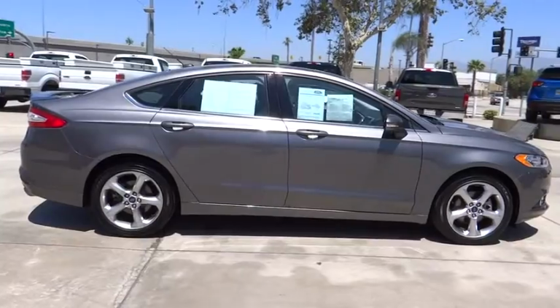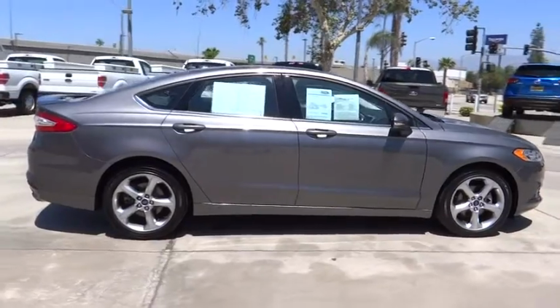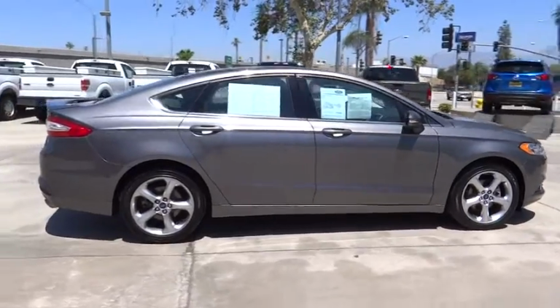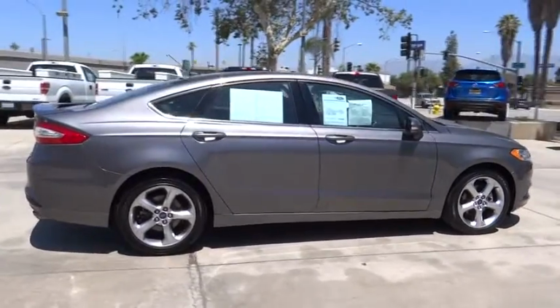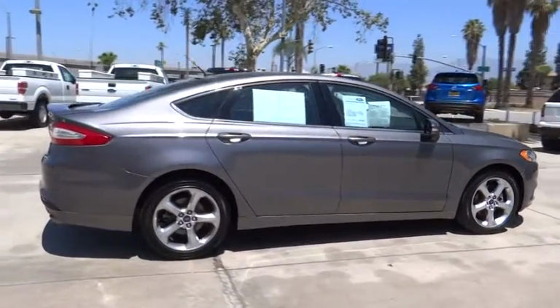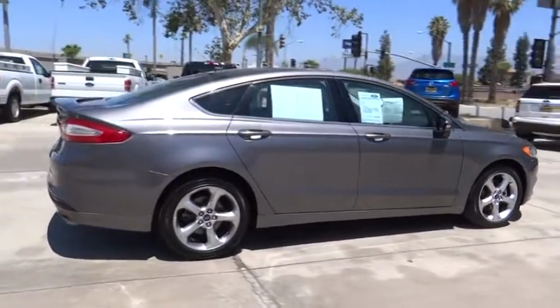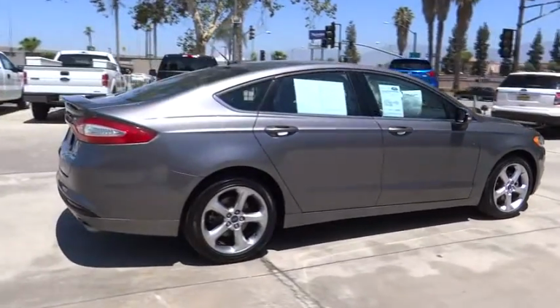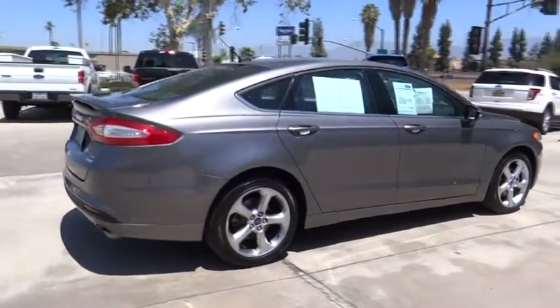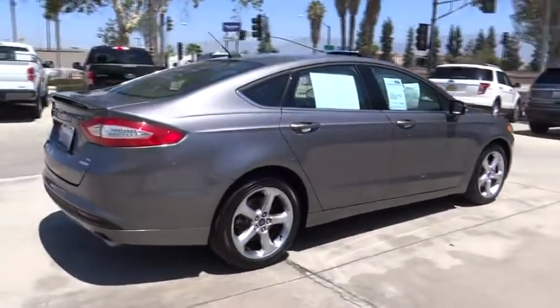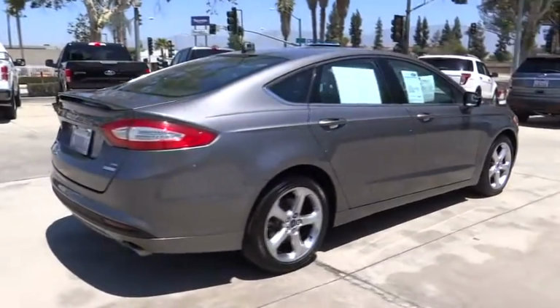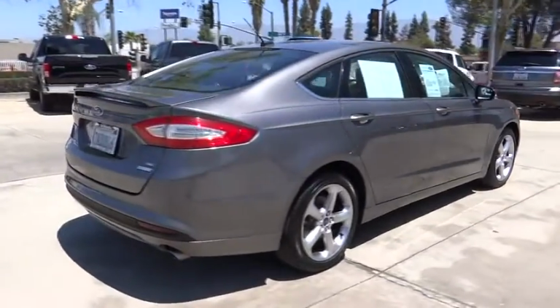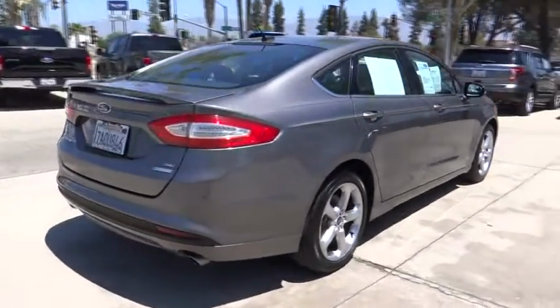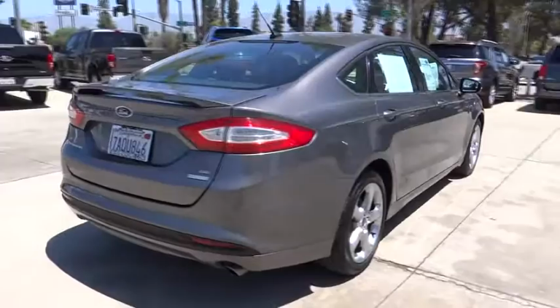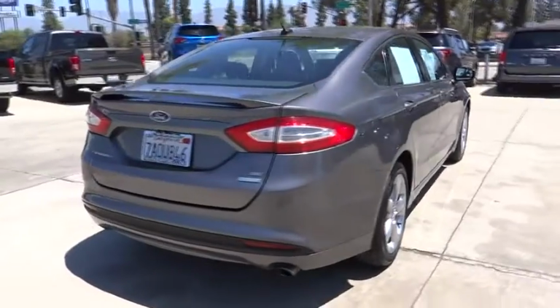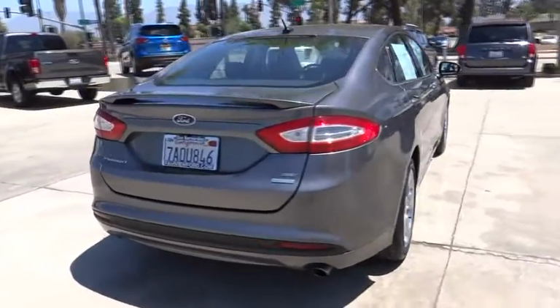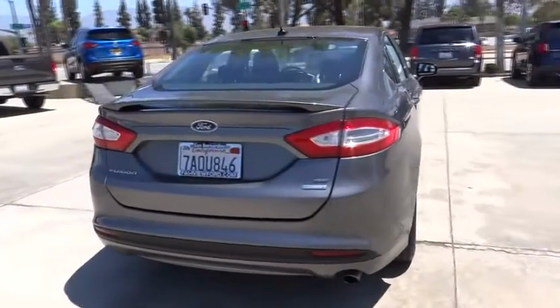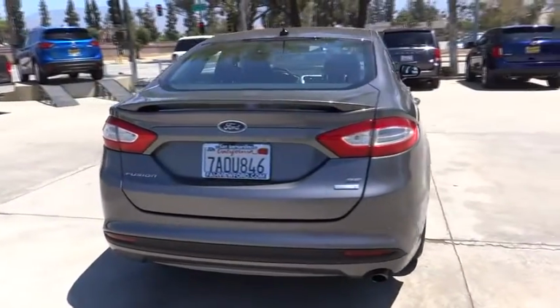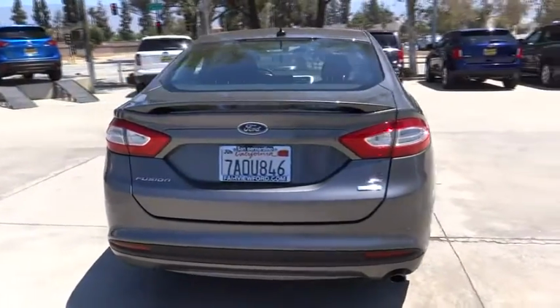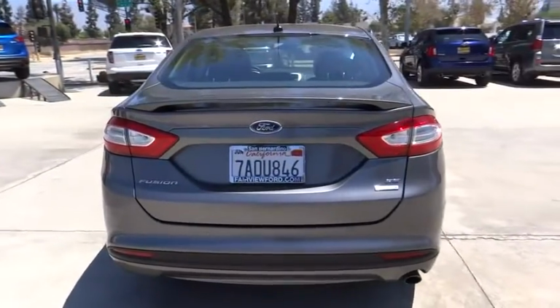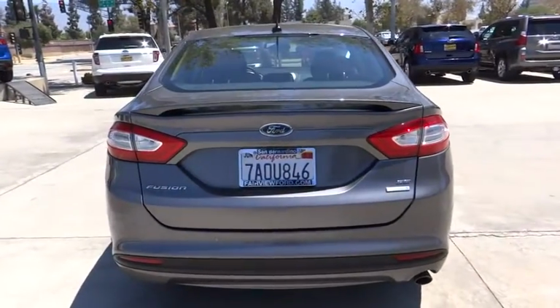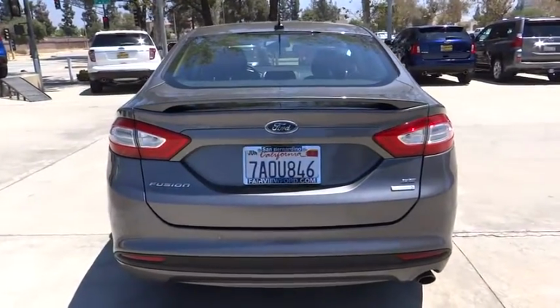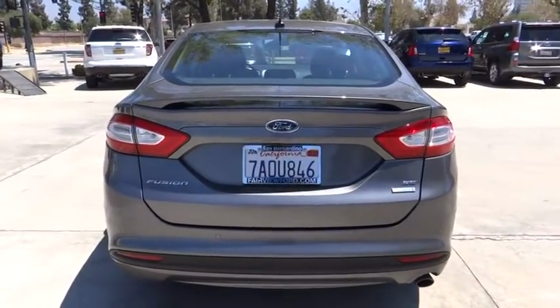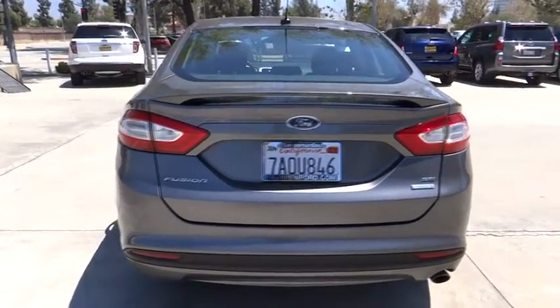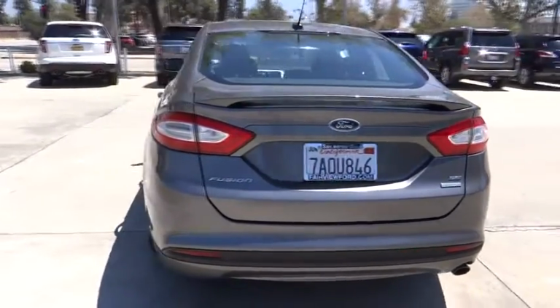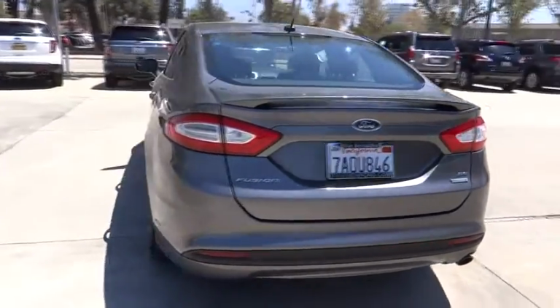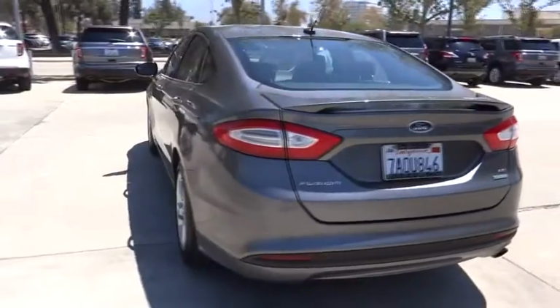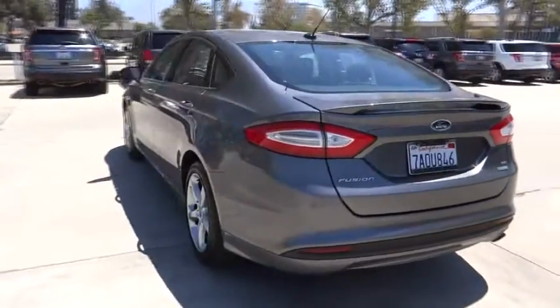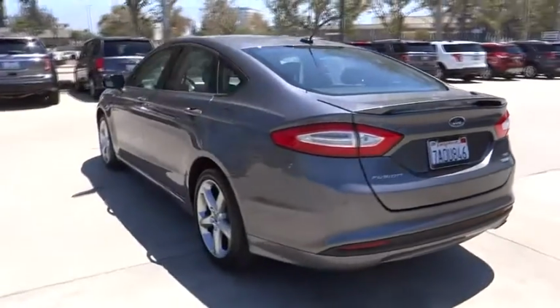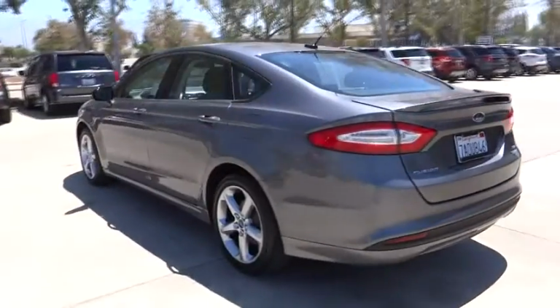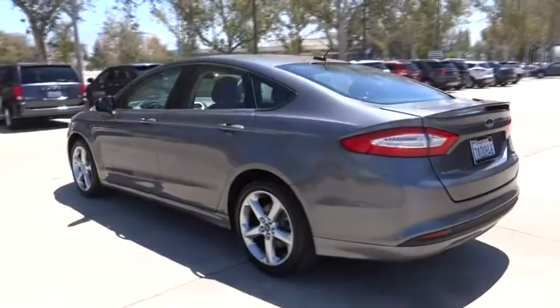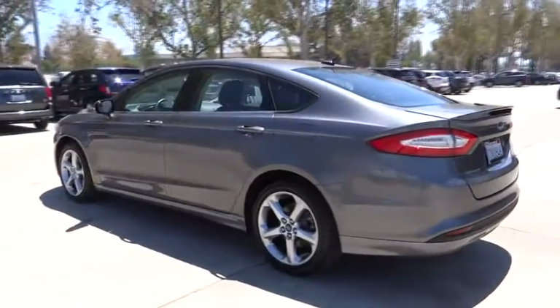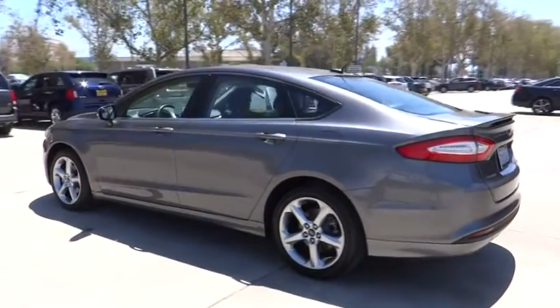Here are some of this vehicle's great options: keyless entry, stability control, traction control, steering wheel audio controls, anti-lock braking system, Bluetooth, adjustable steering wheel.